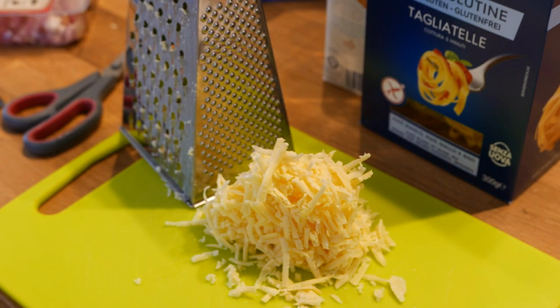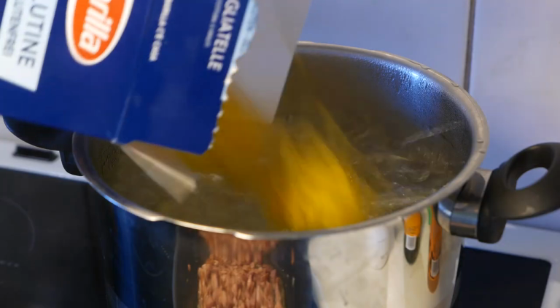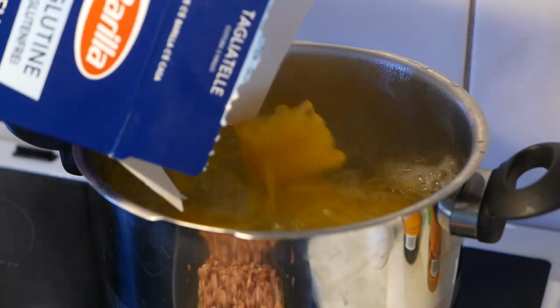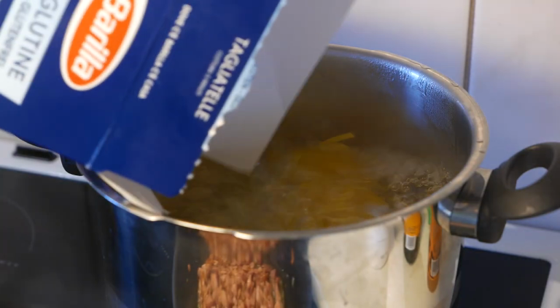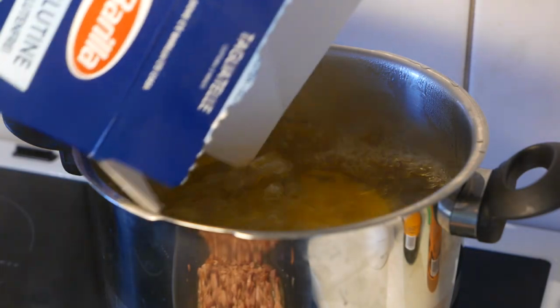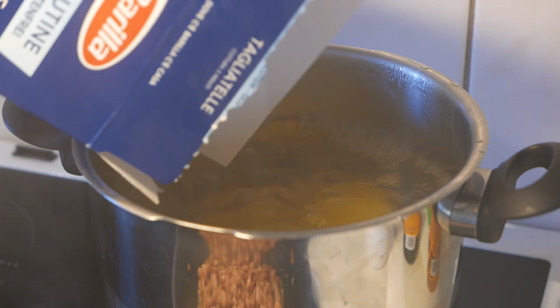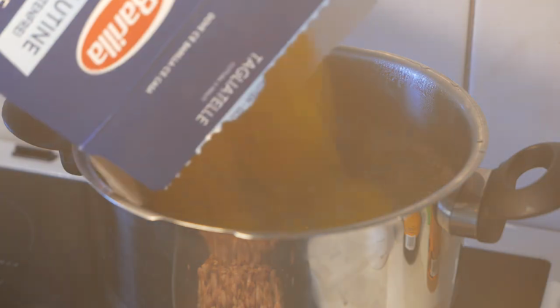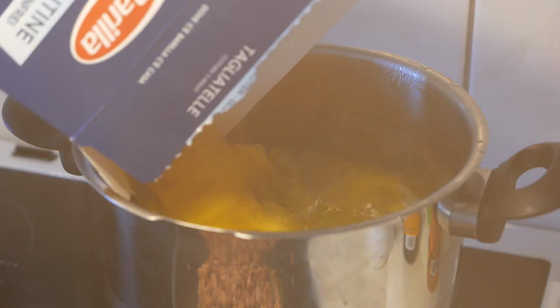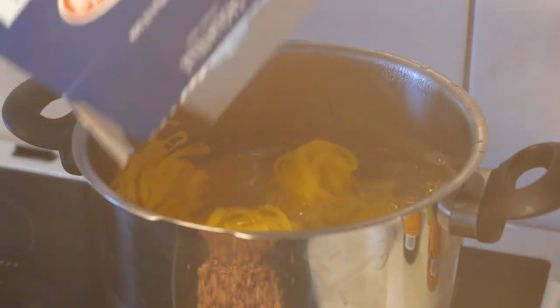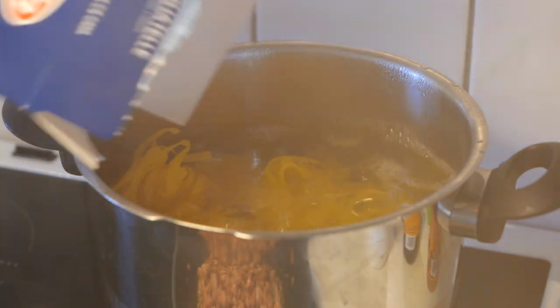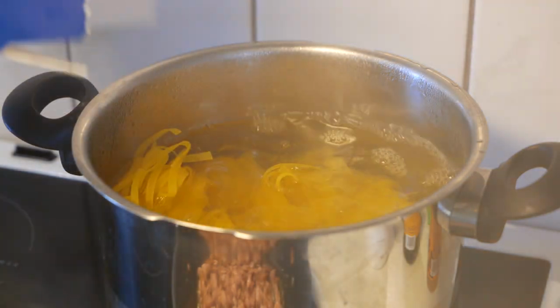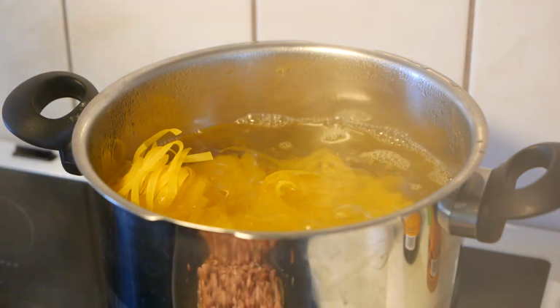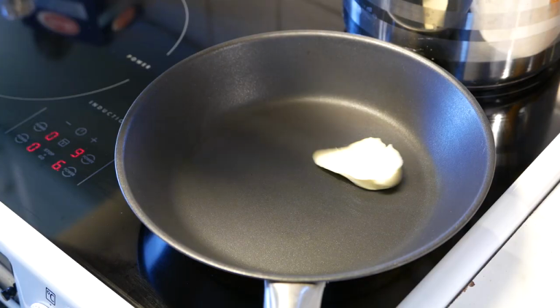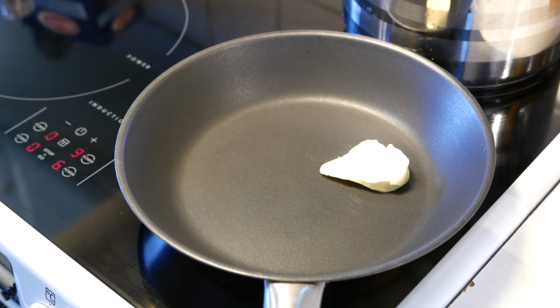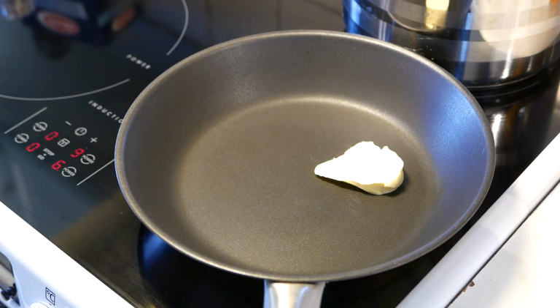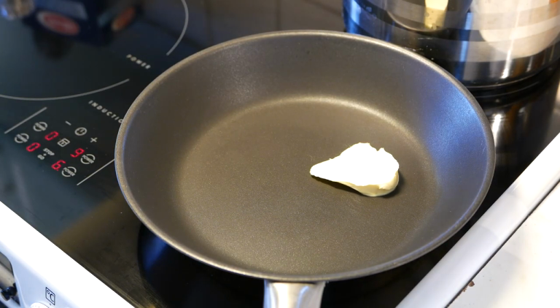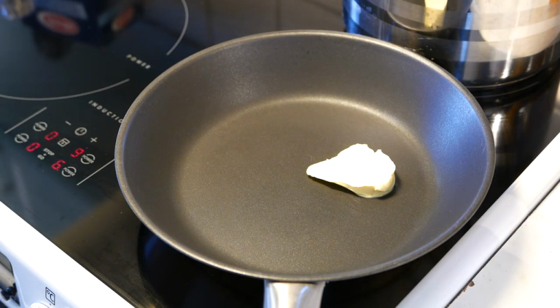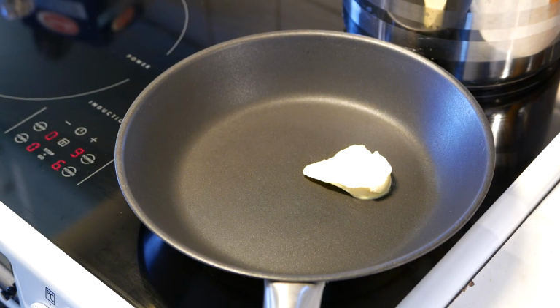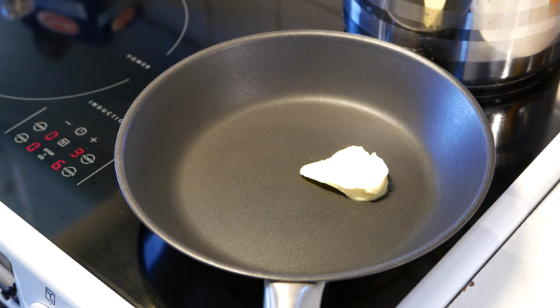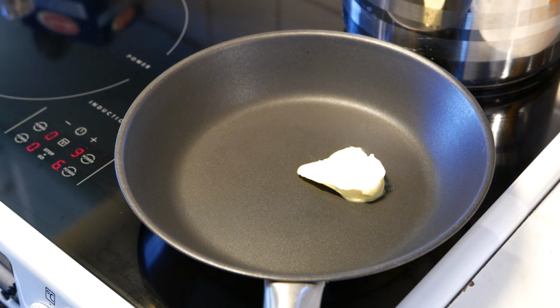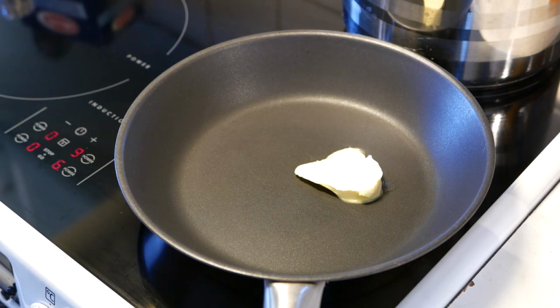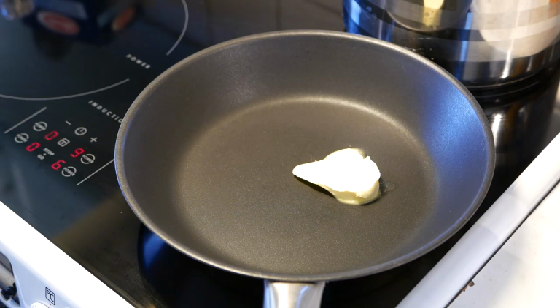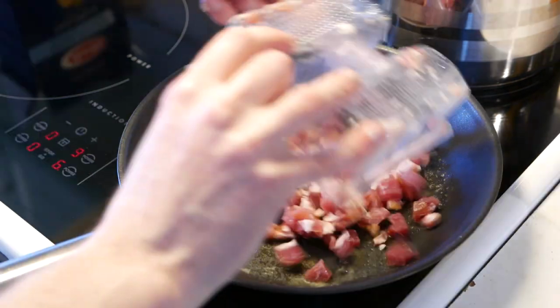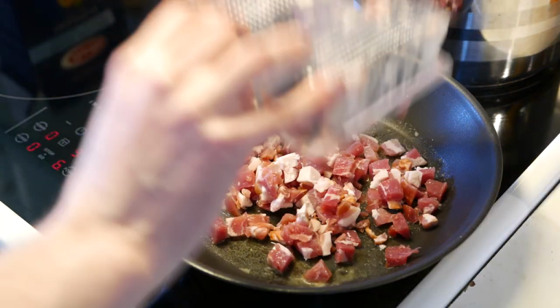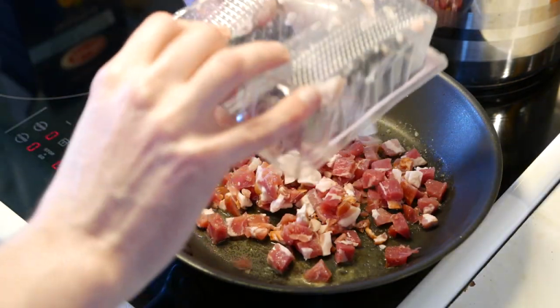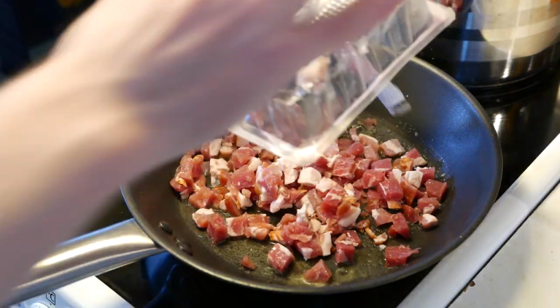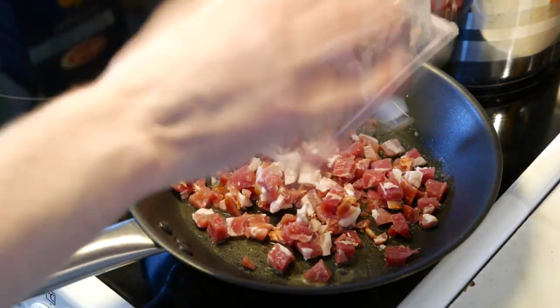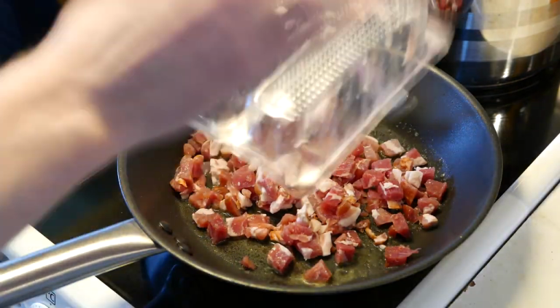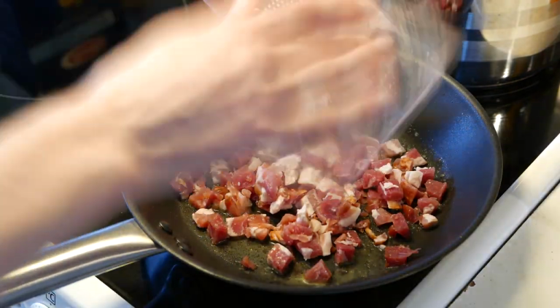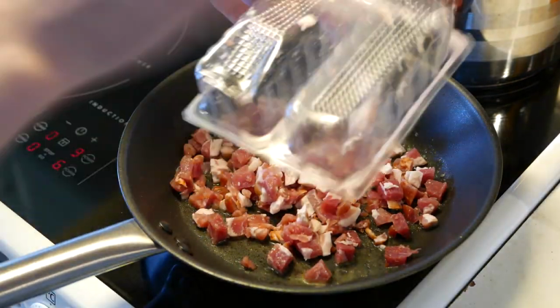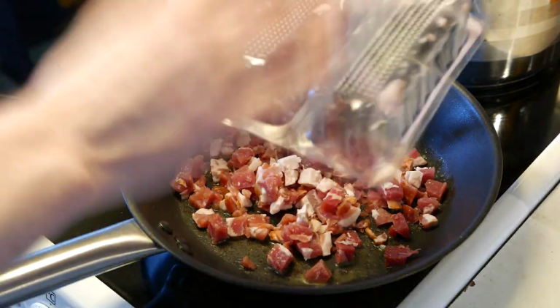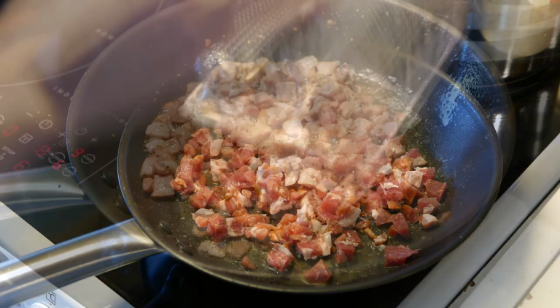Put your pasta in a big pot of boiling water. Put some butter in a pan on medium heat. Stick the bacon in the pan and fry until it's at least browned.